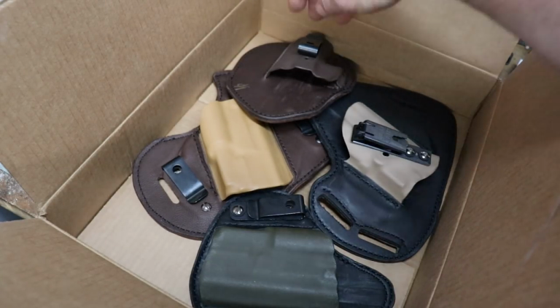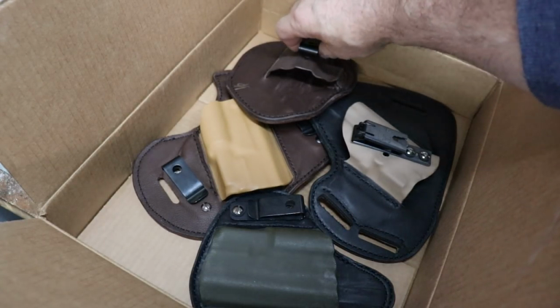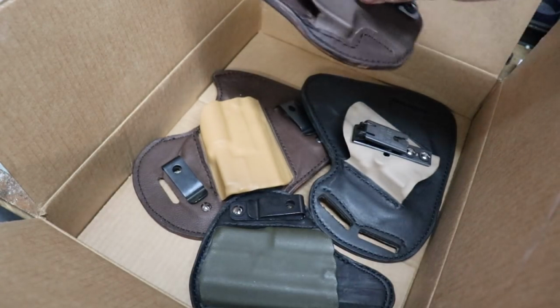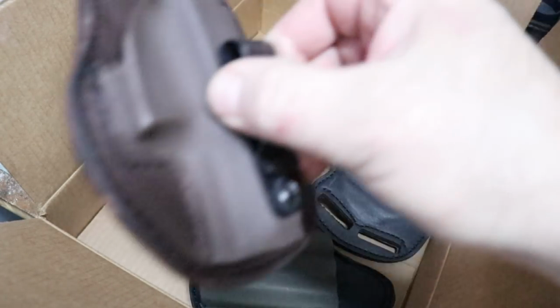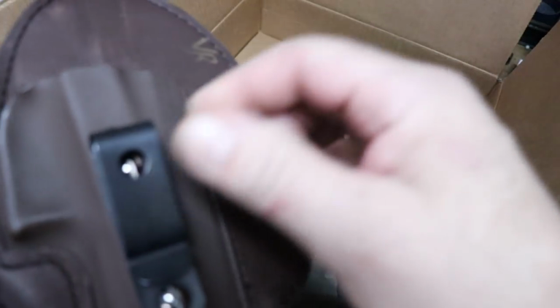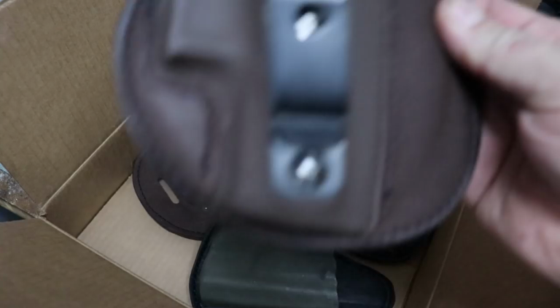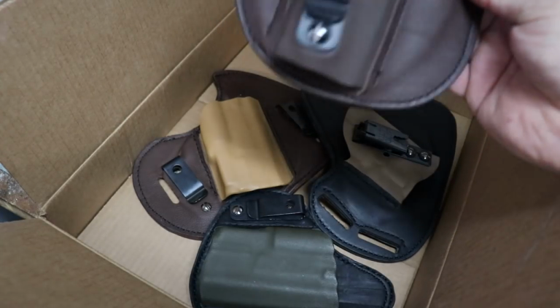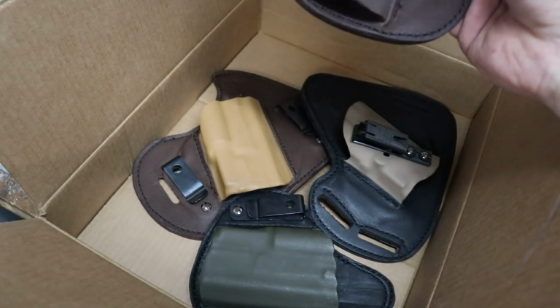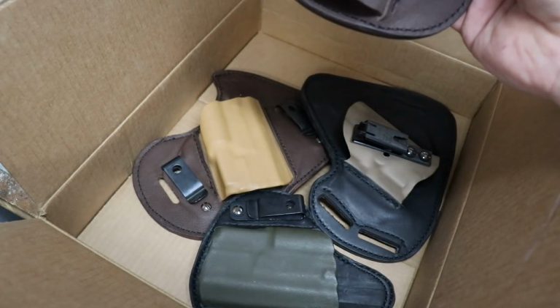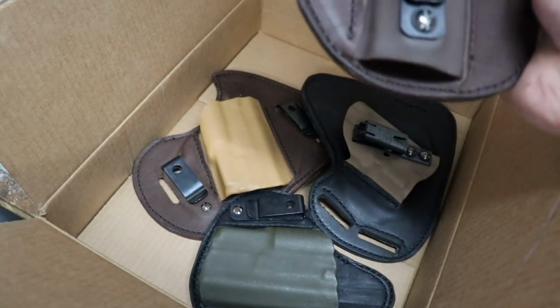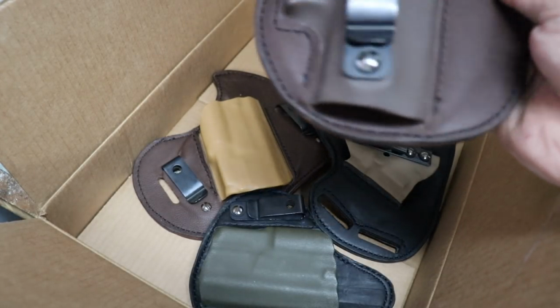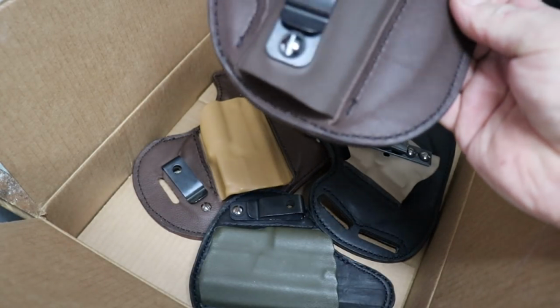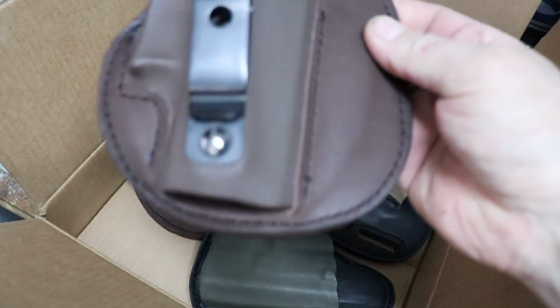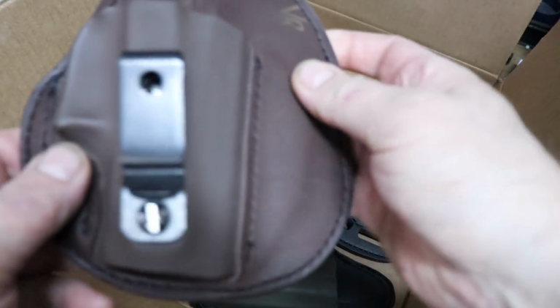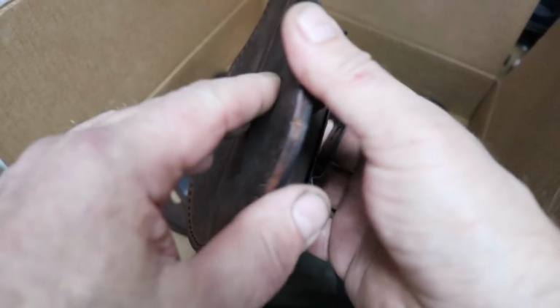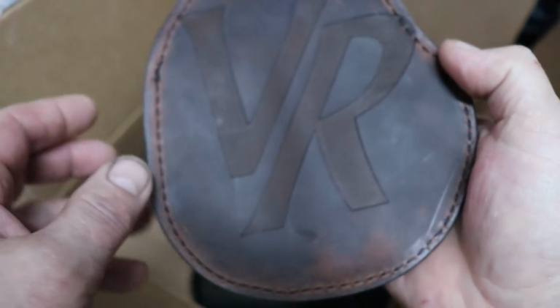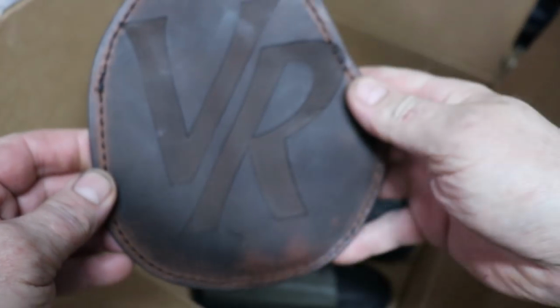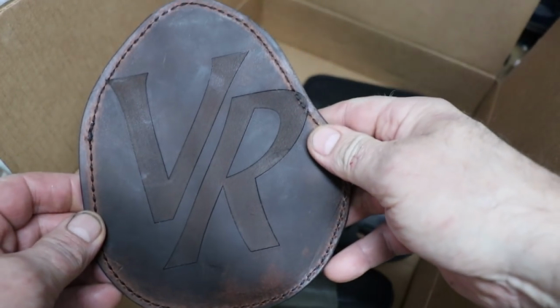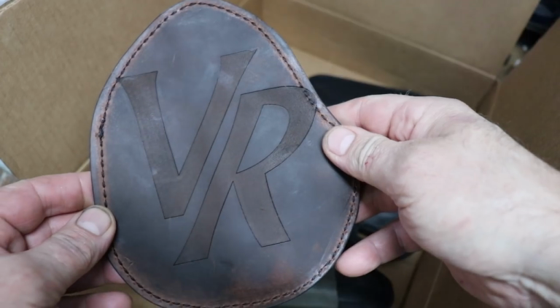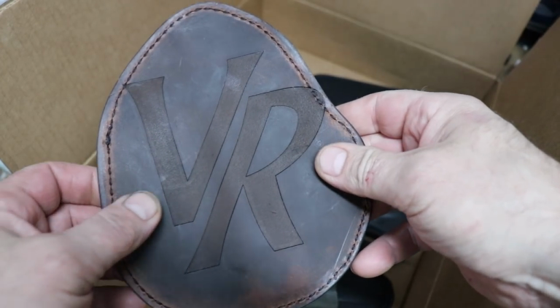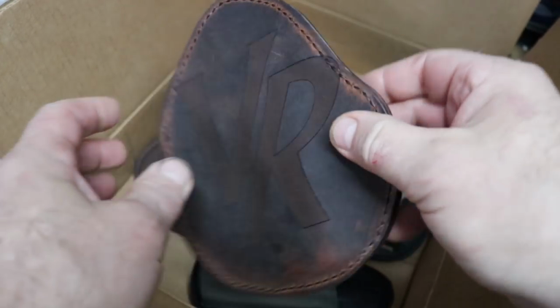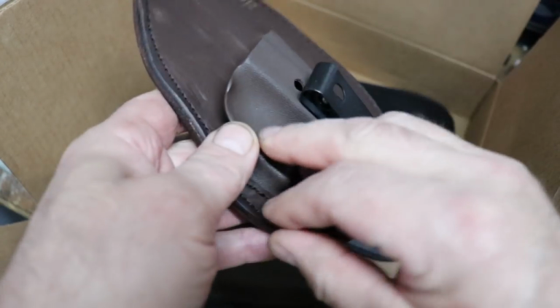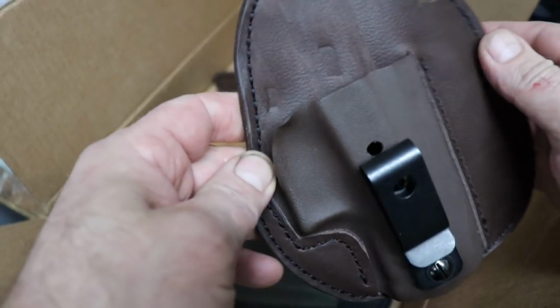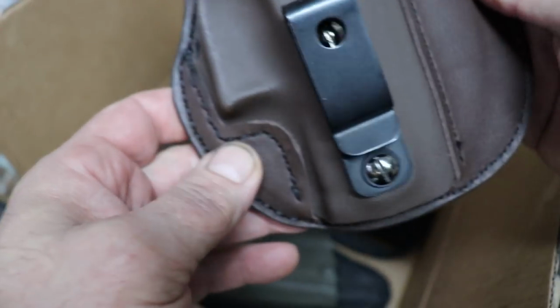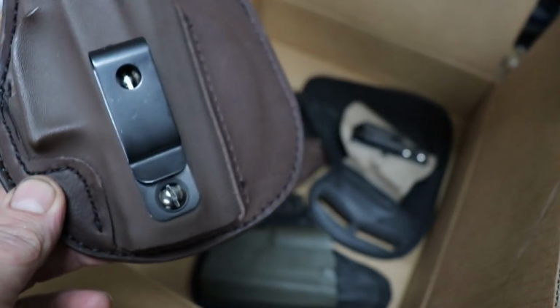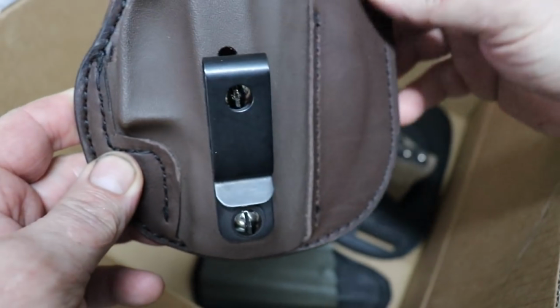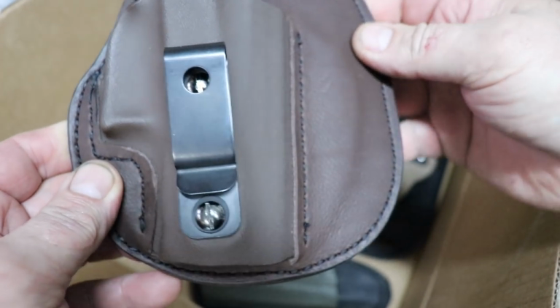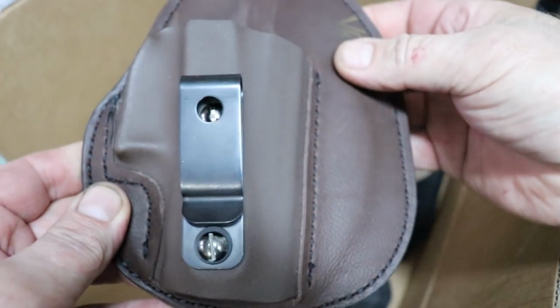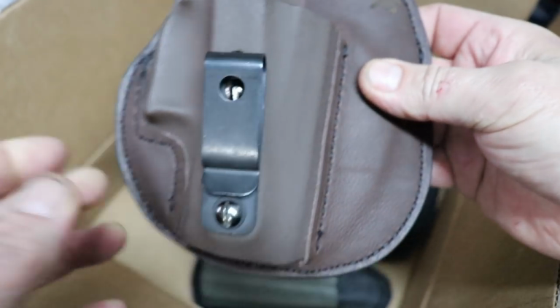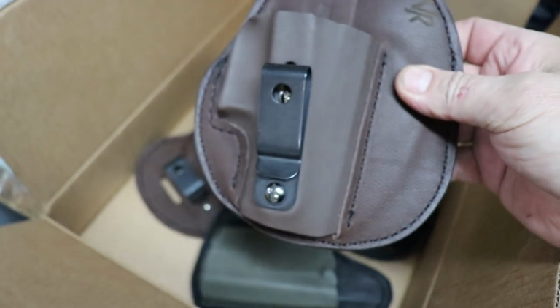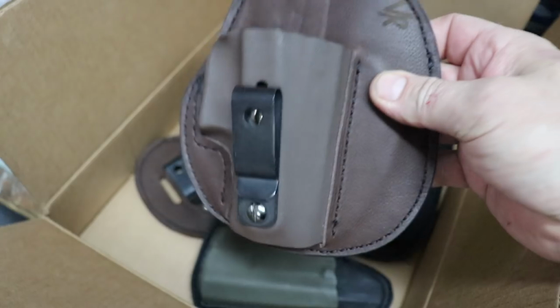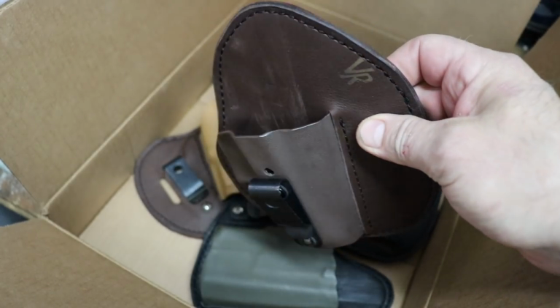Basically, all I wanted from him was to make me a holster like this. So he made me this one with my initials — beautiful. And it's some kind of new leather.